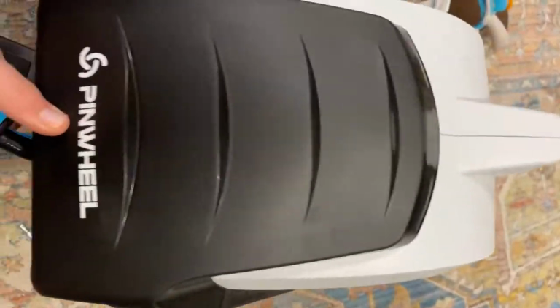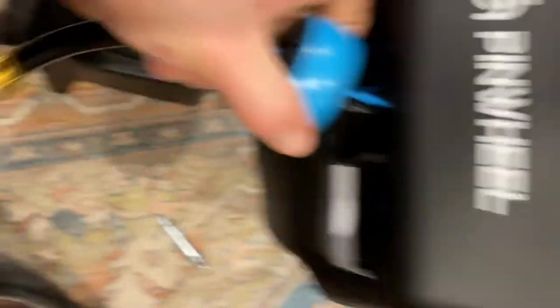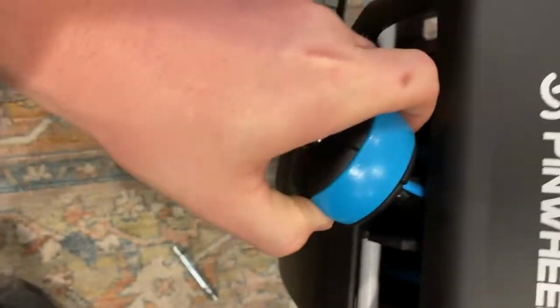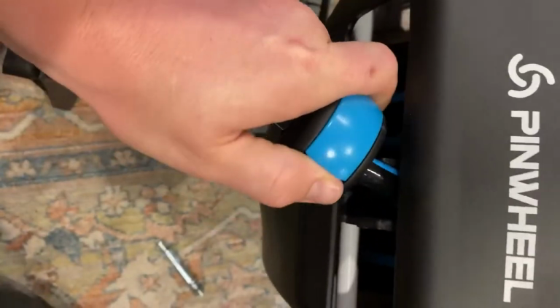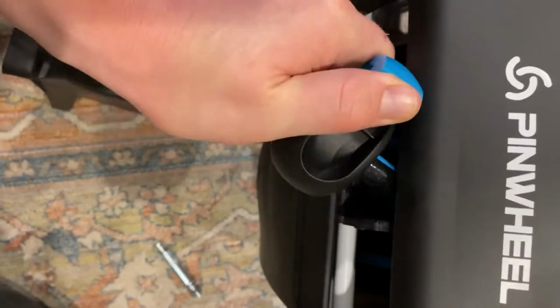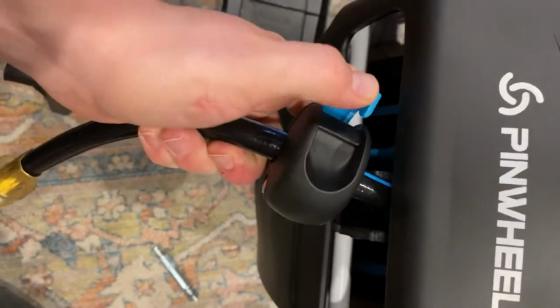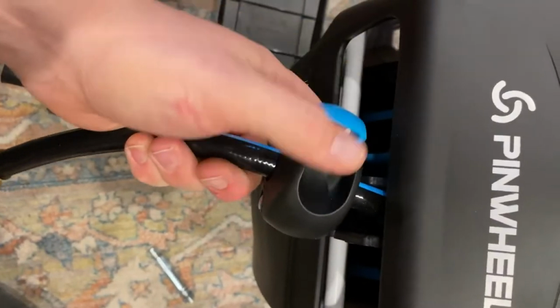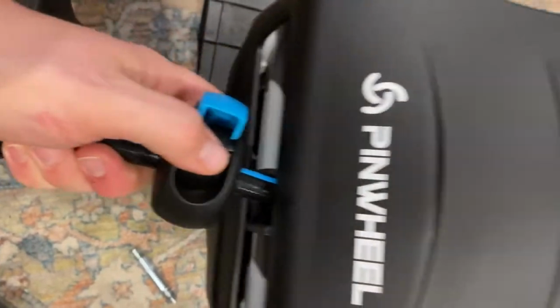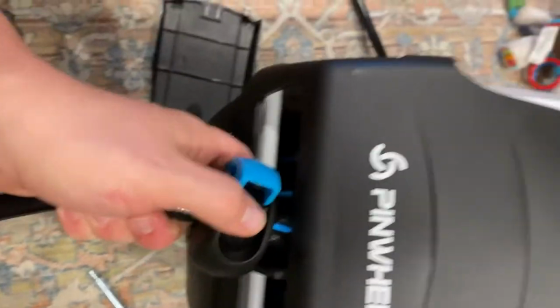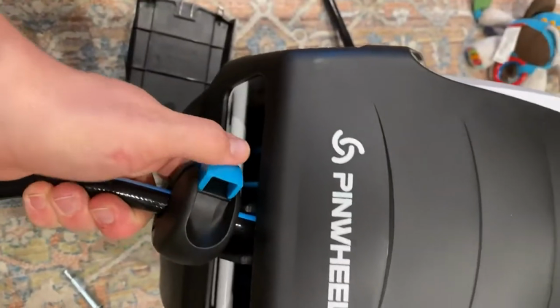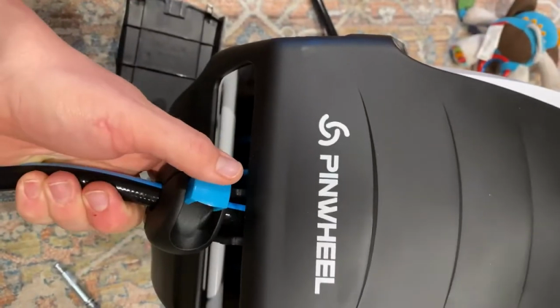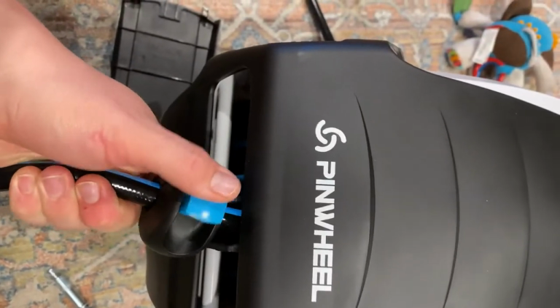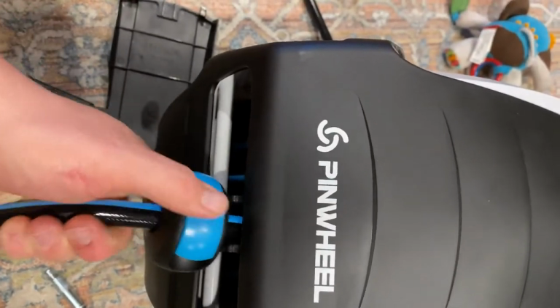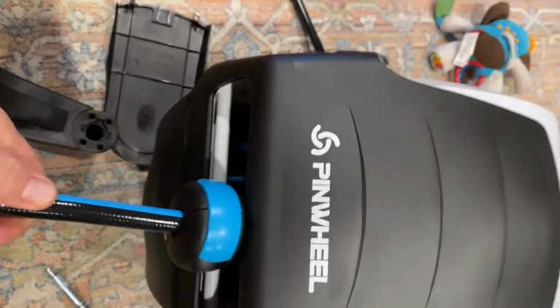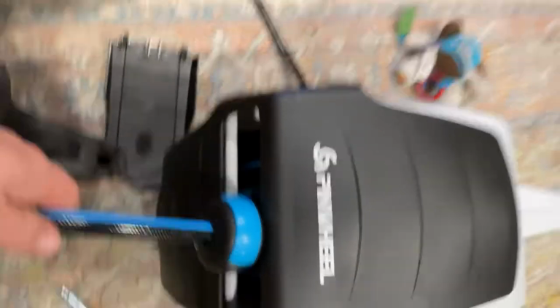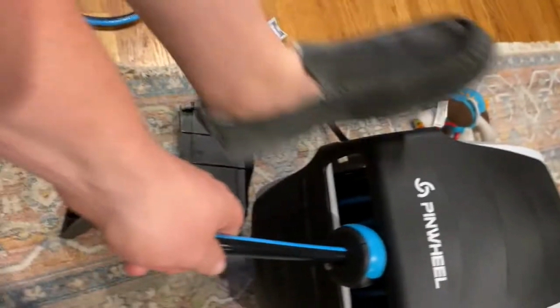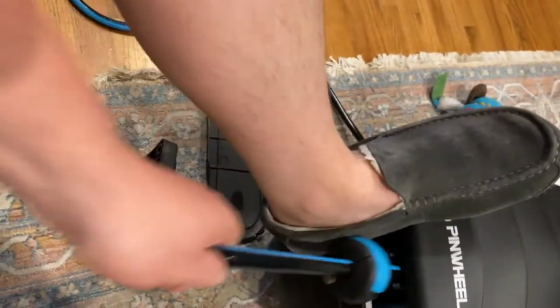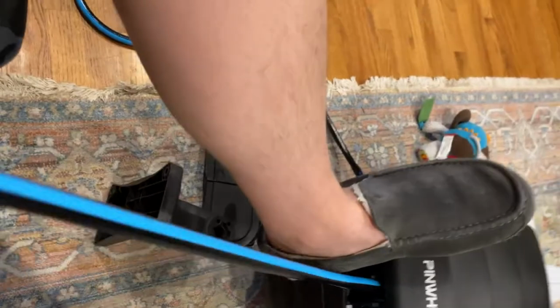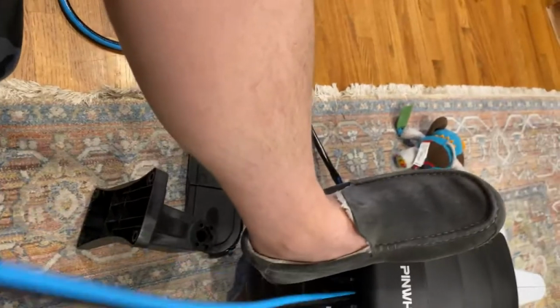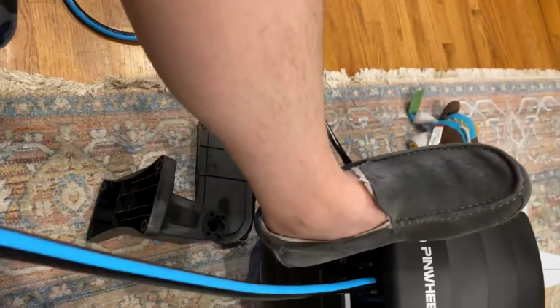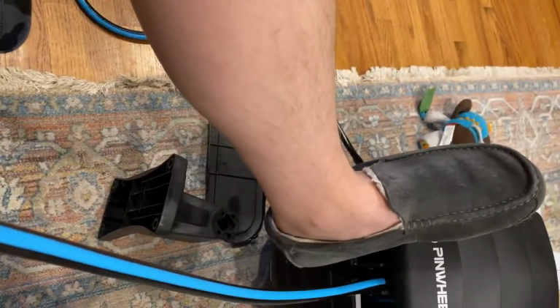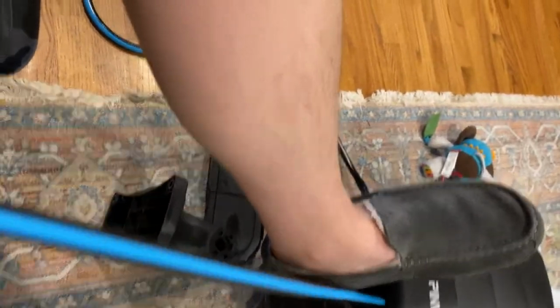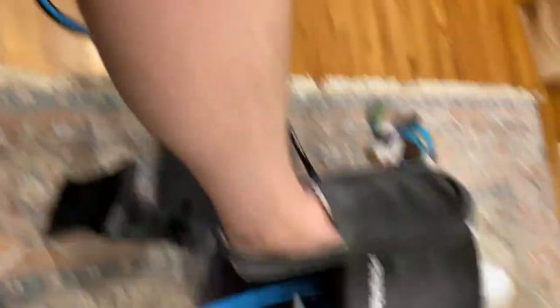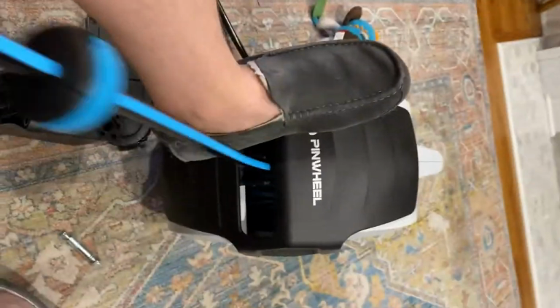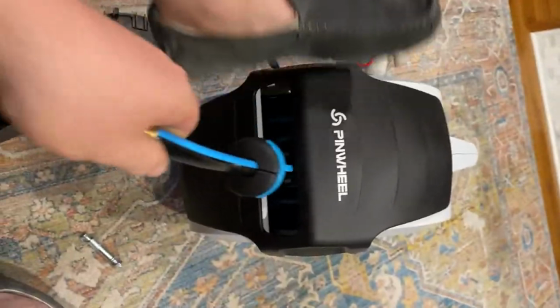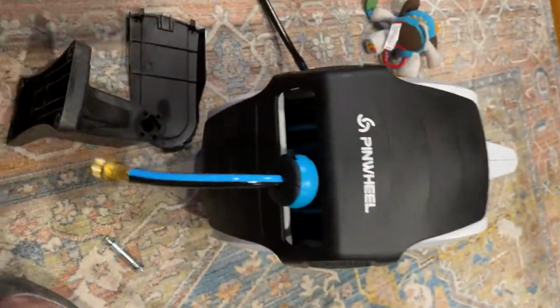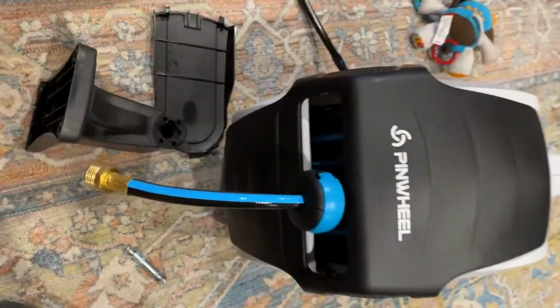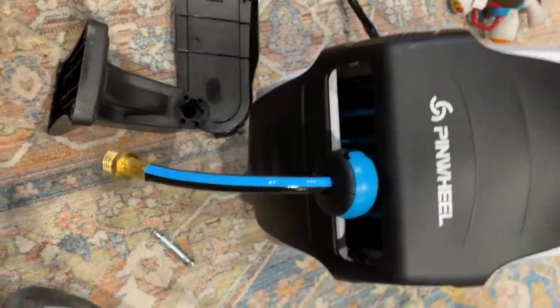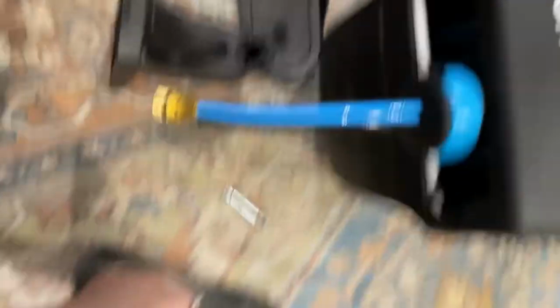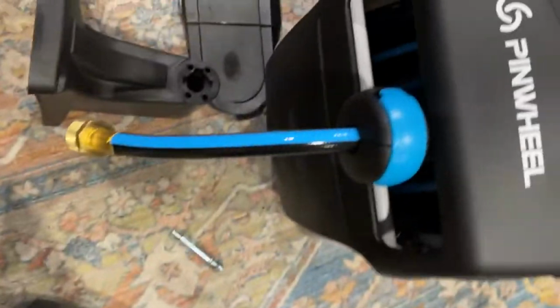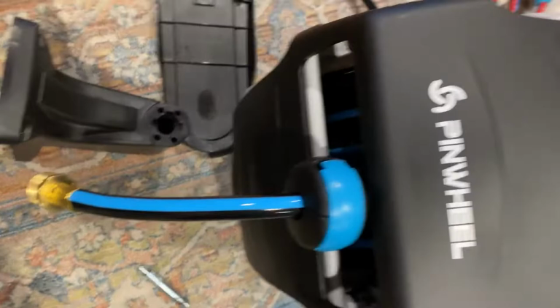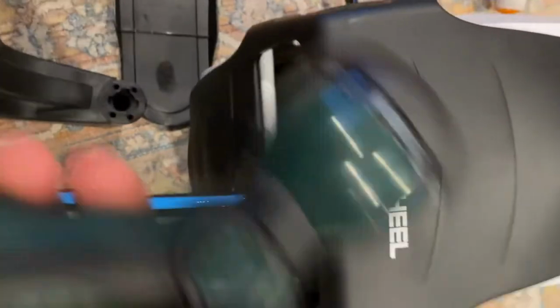You don't have to use a screwdriver to undo this, which is the stop for it to come off. You can put it to any length, and it's very, very smooth, as you can see. I'm pretty stoked about this and I didn't even know it was included.